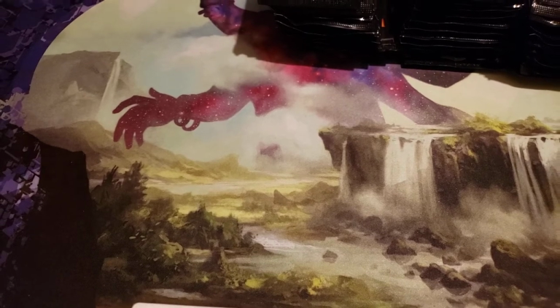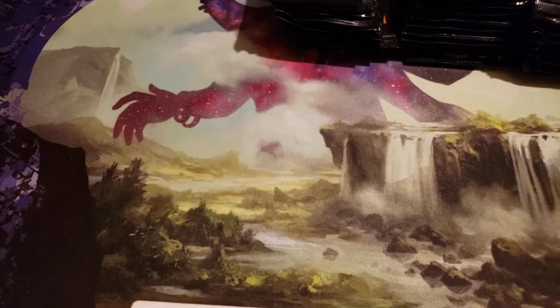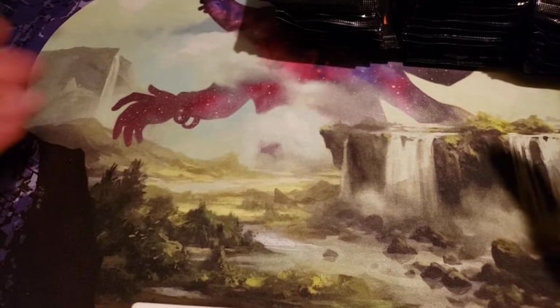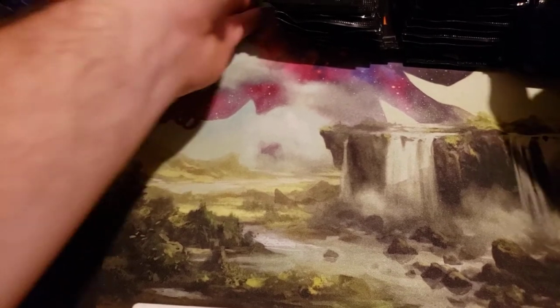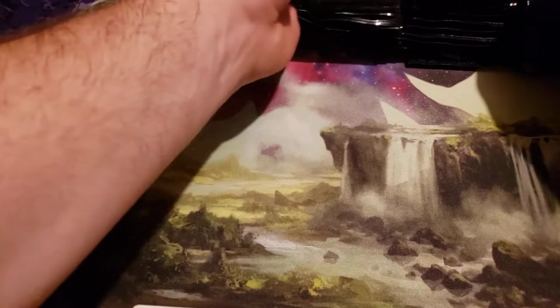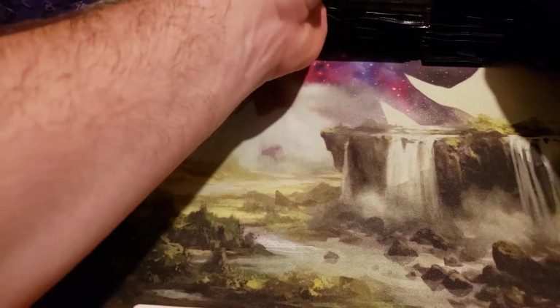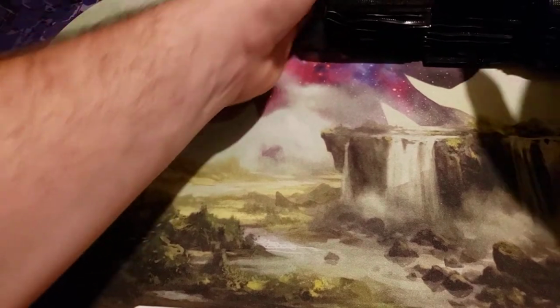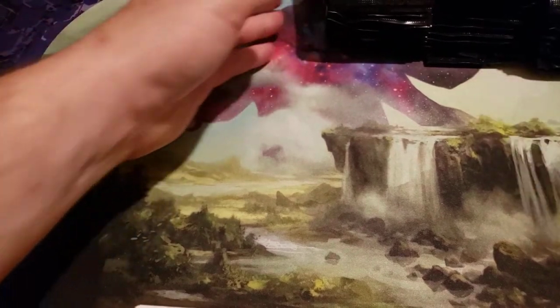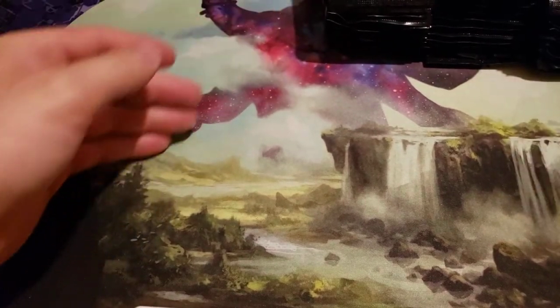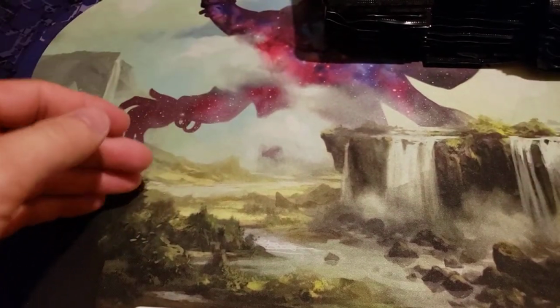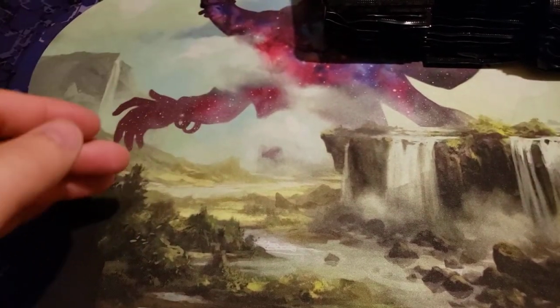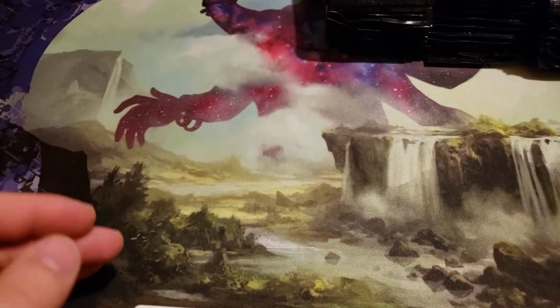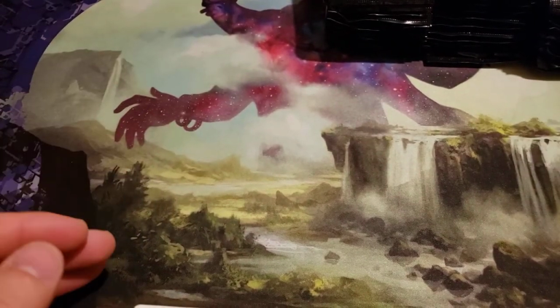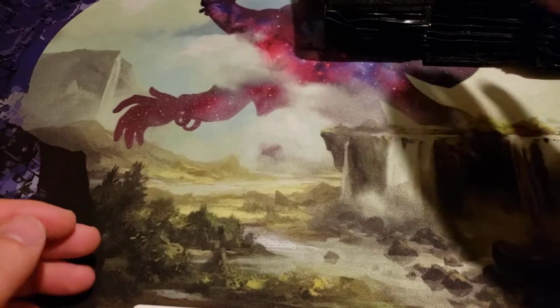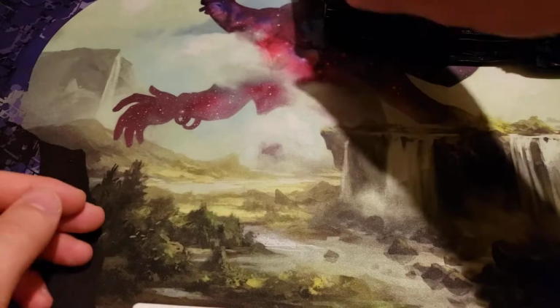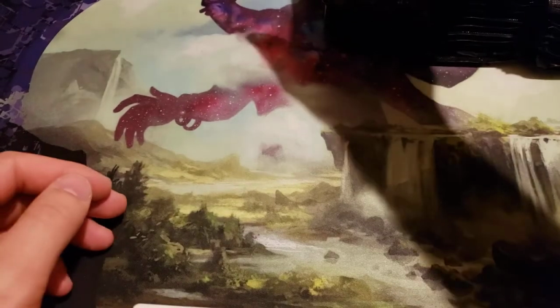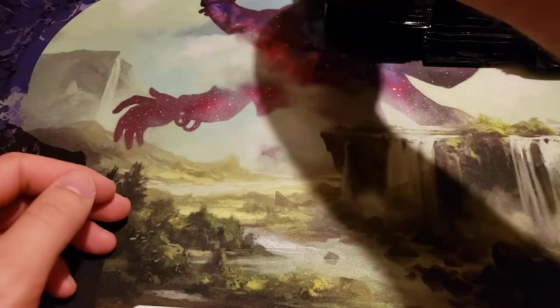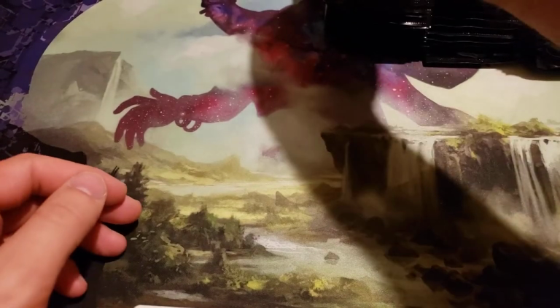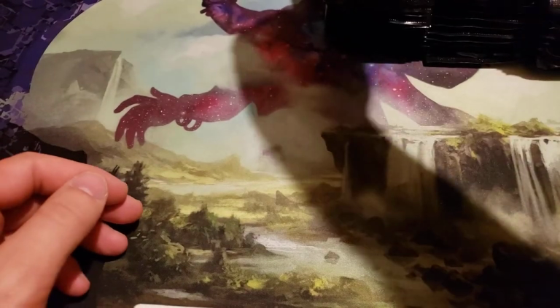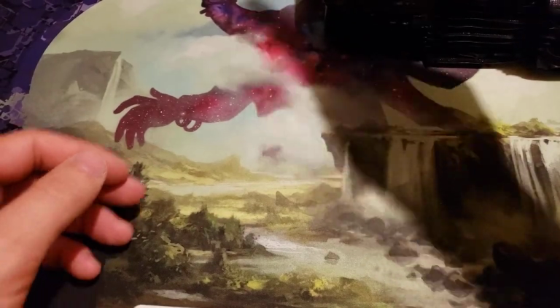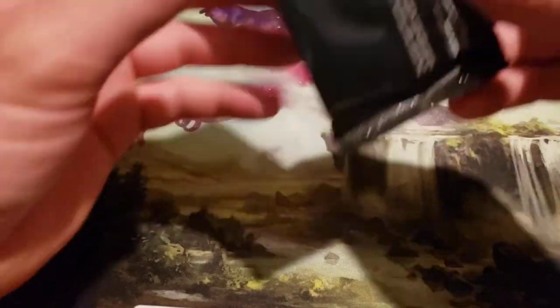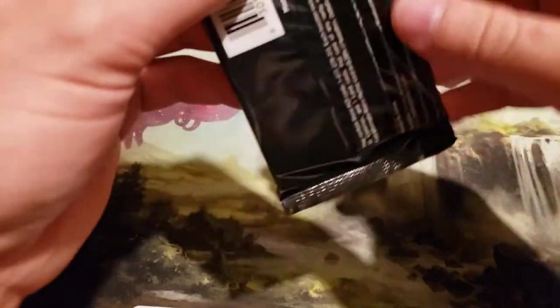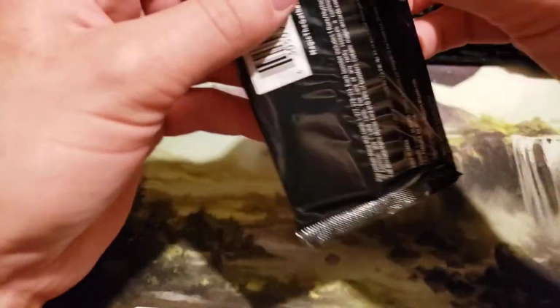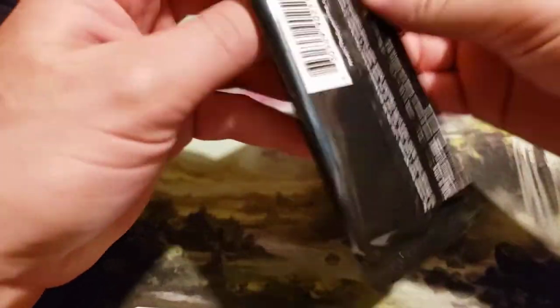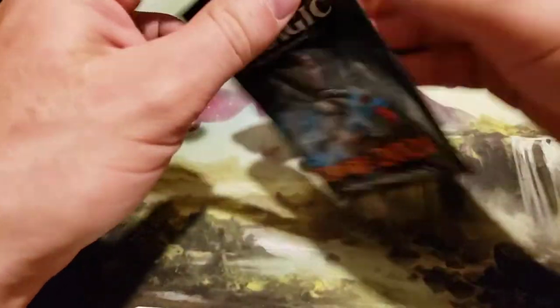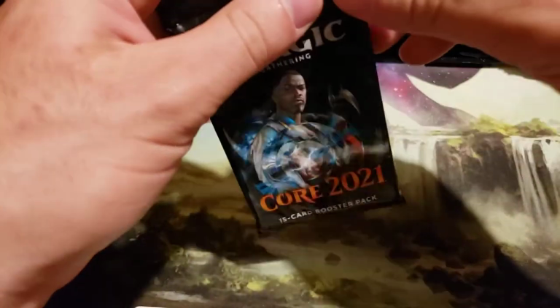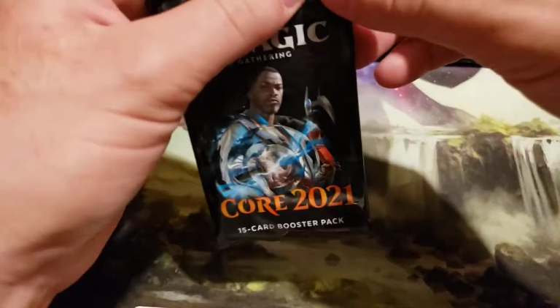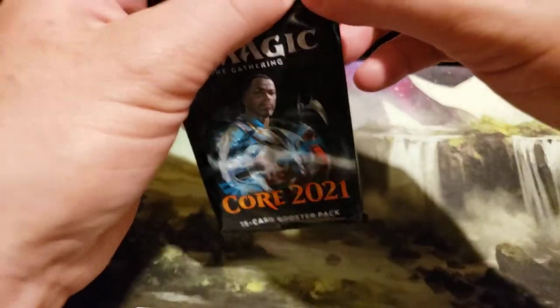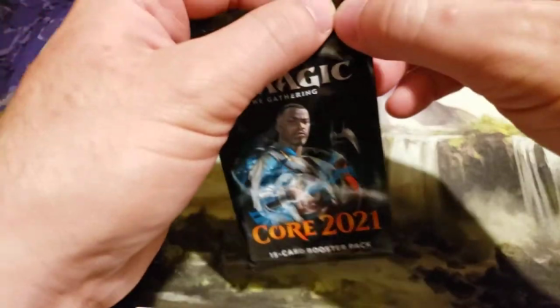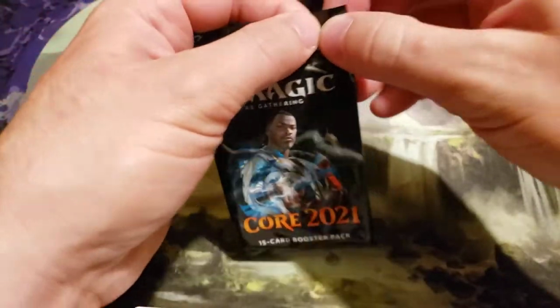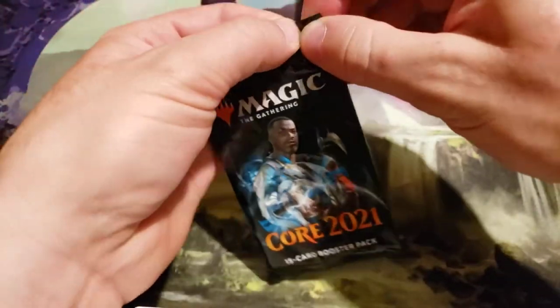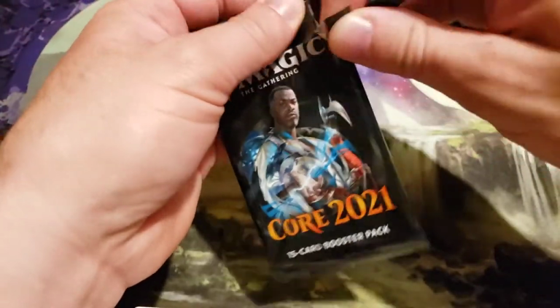Alright. Cards I'm really hoping to pull are the alternate art Ugins or alternate border Ugins. Here we go, first pack.